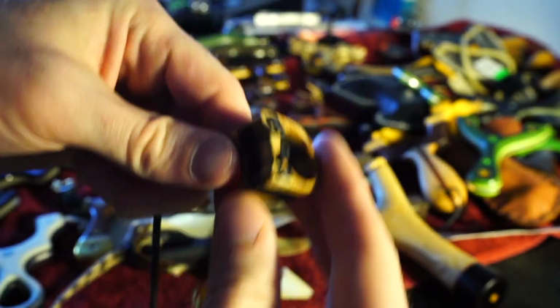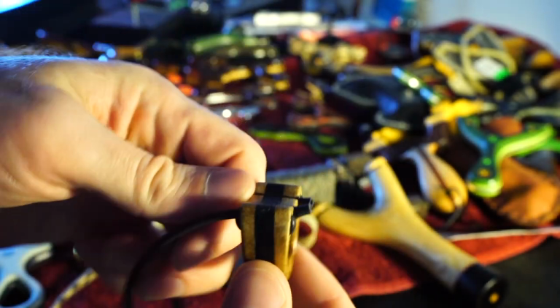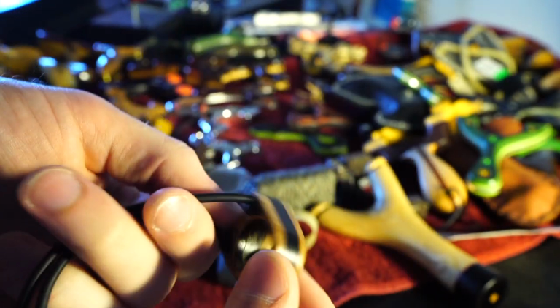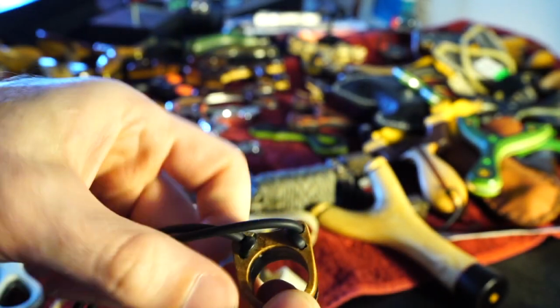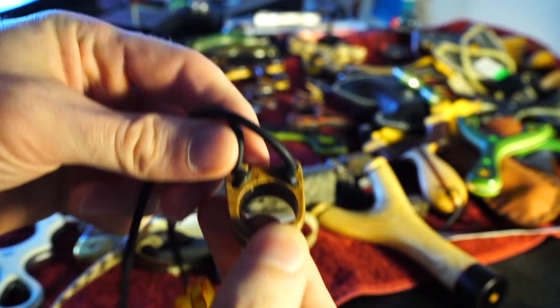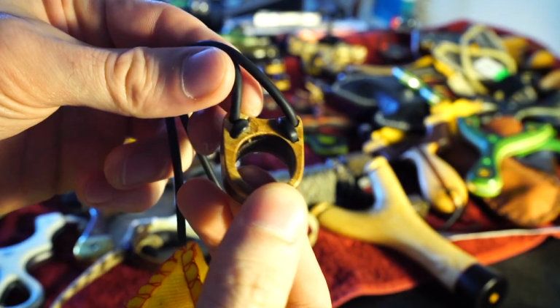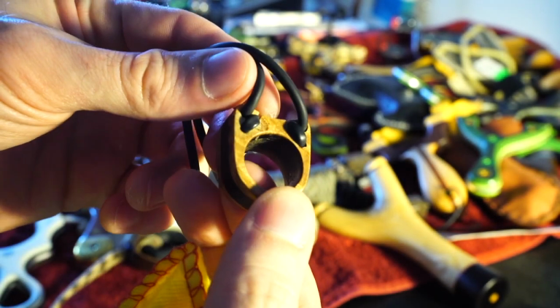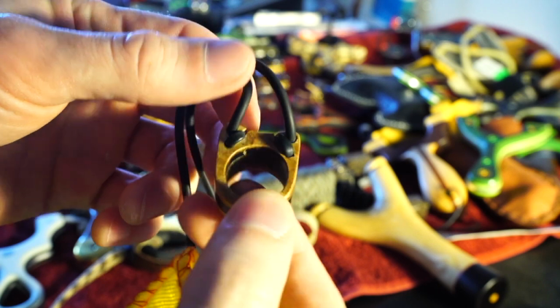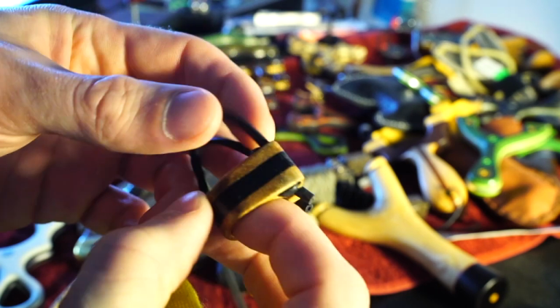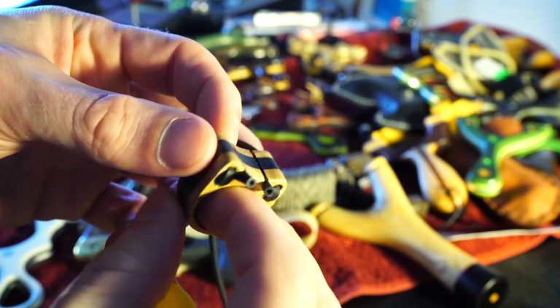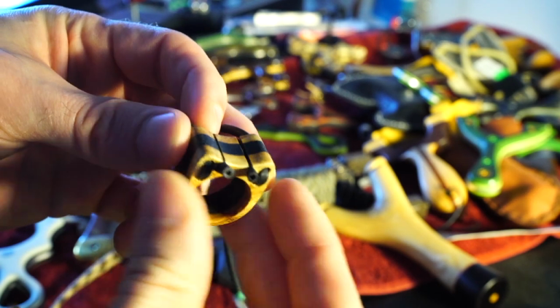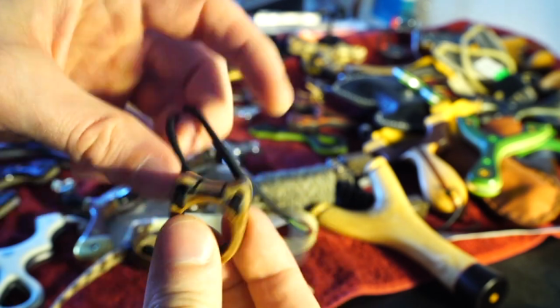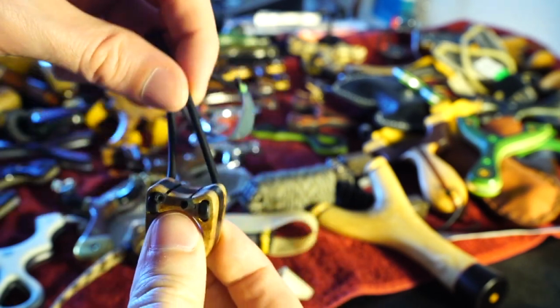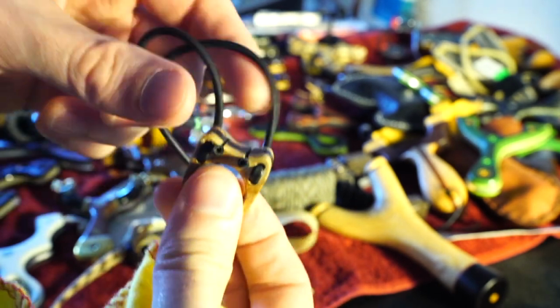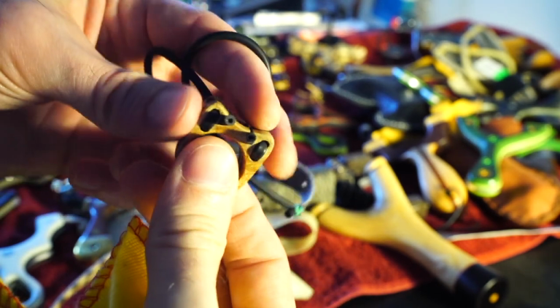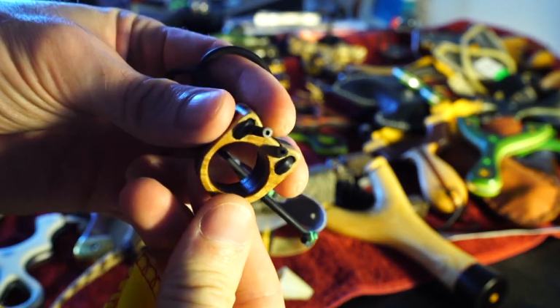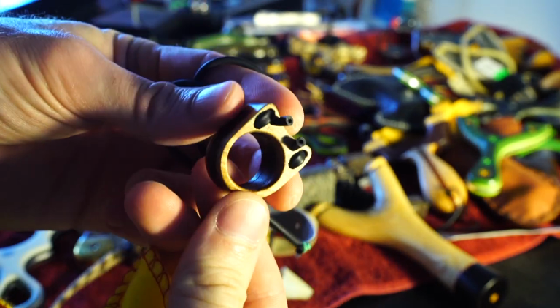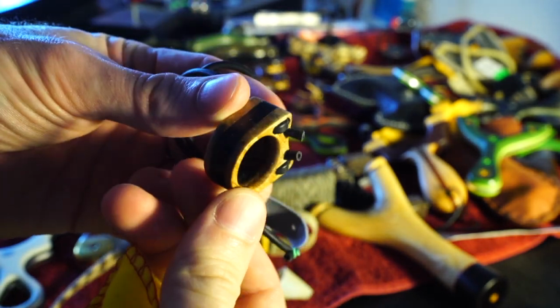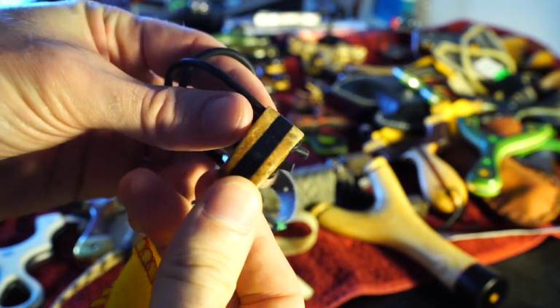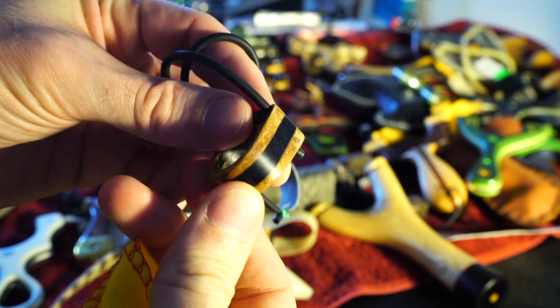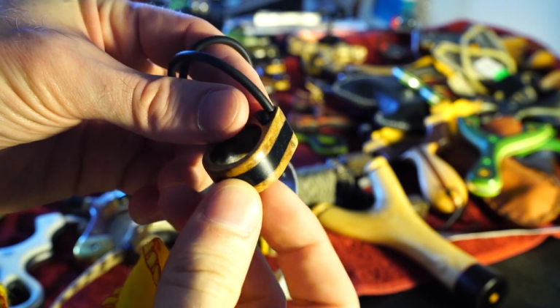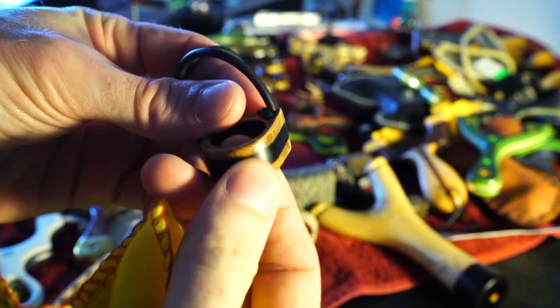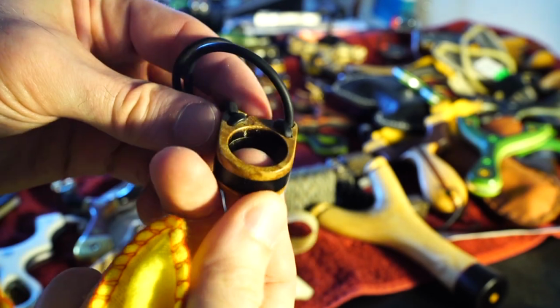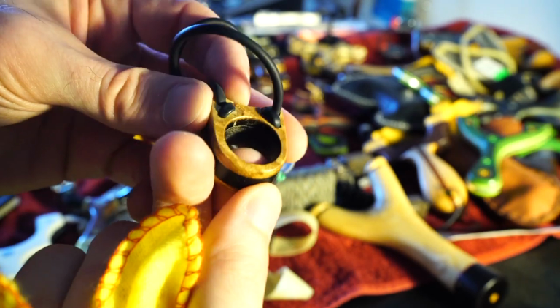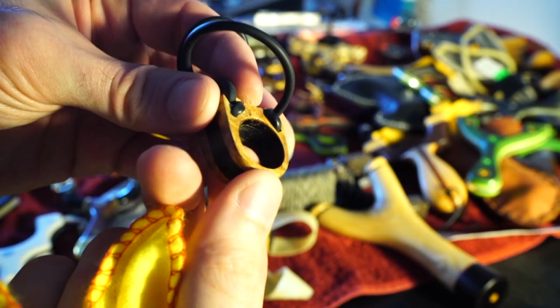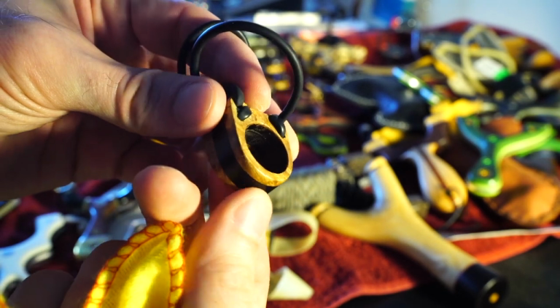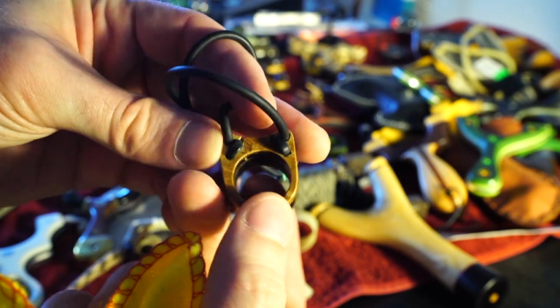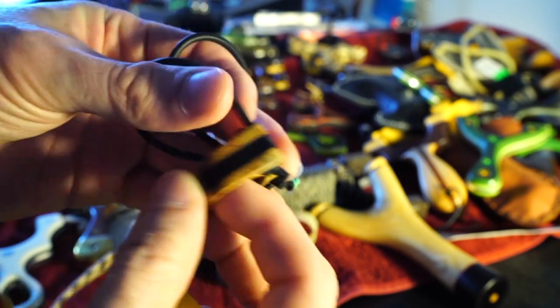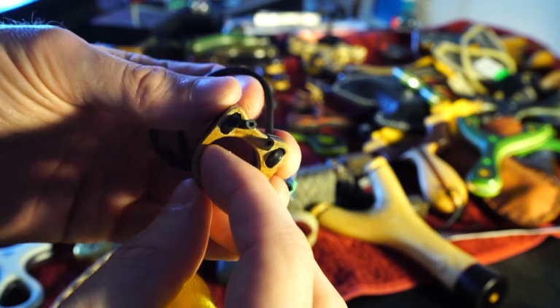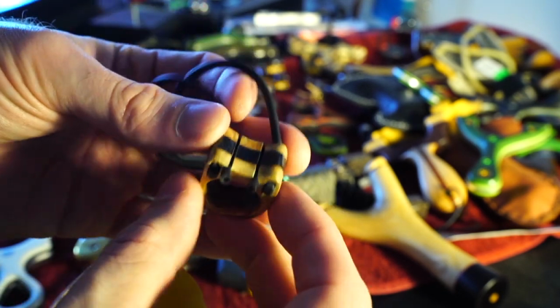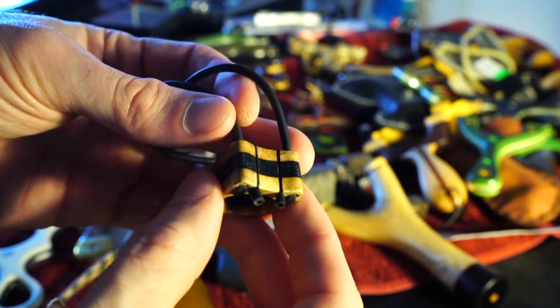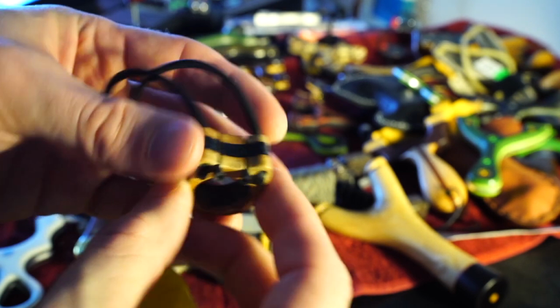Let's not forget the sling ring — made out of burl, same as the other slingshot. This is Matt Nieman. You definitely have to know how to twist and tweak to use one of these, but it's such a cool piece — beautiful with the black G10 and the burl again. It's a great sling ring.